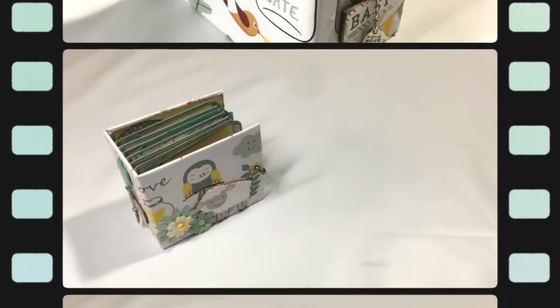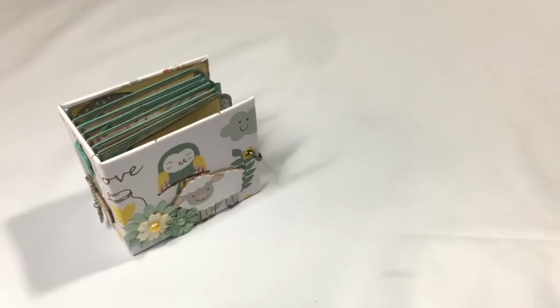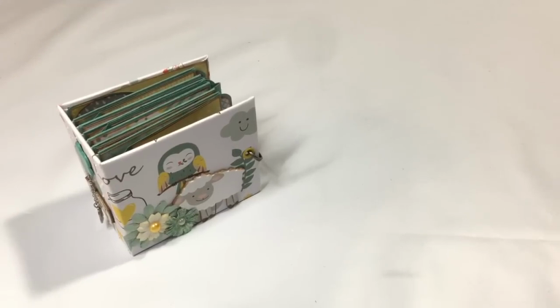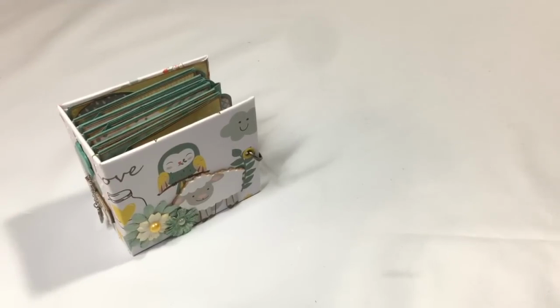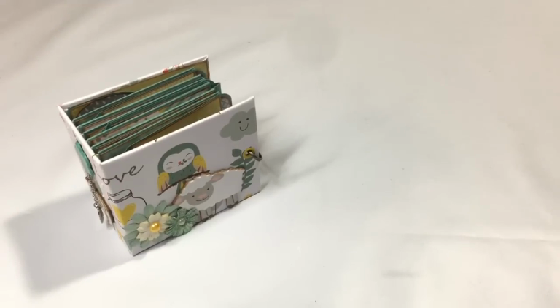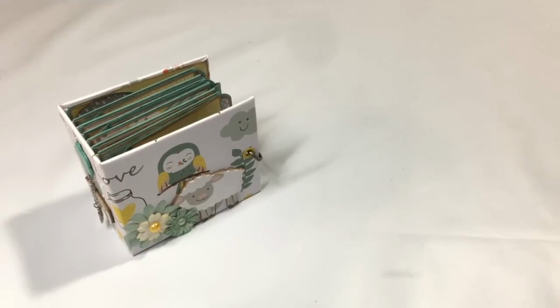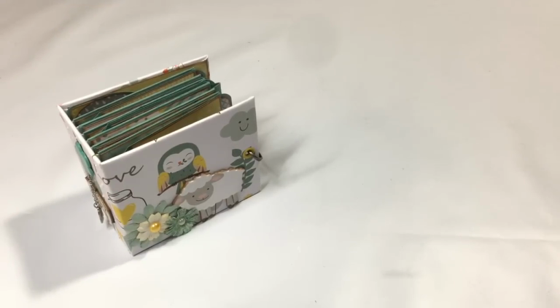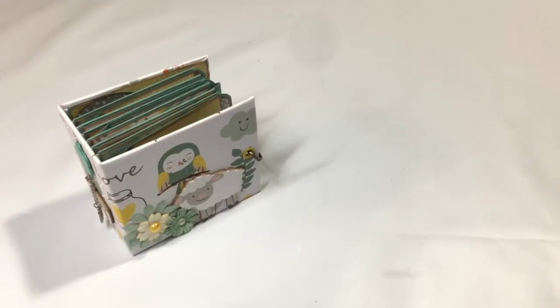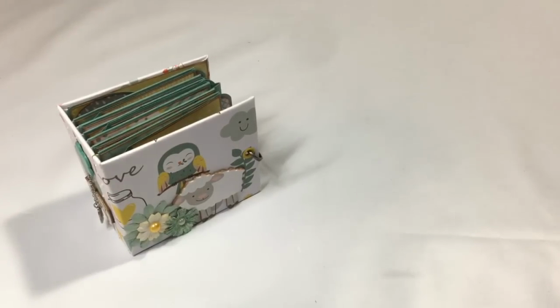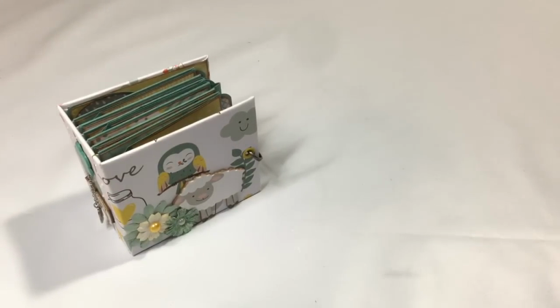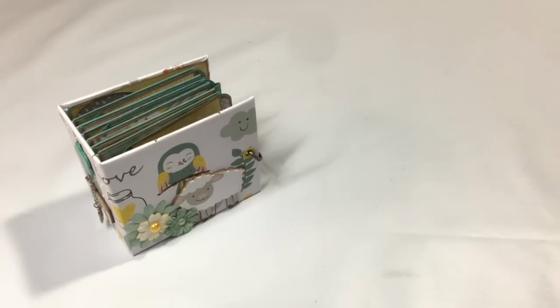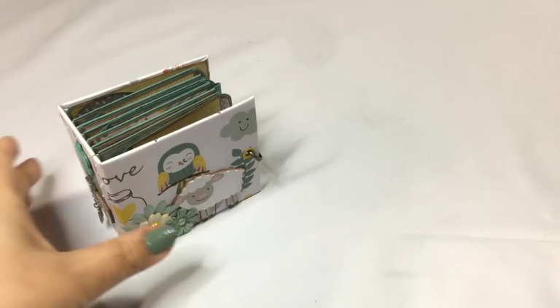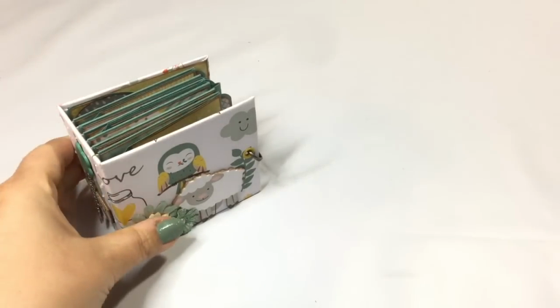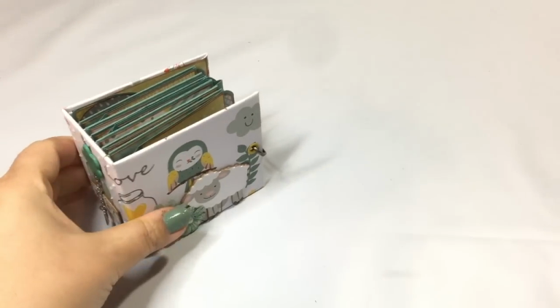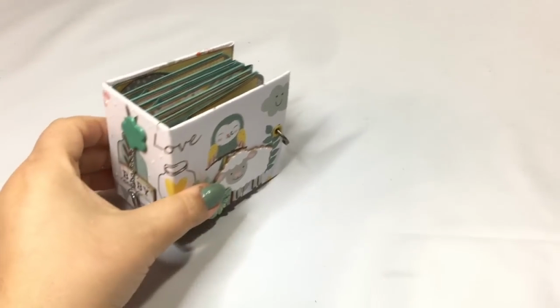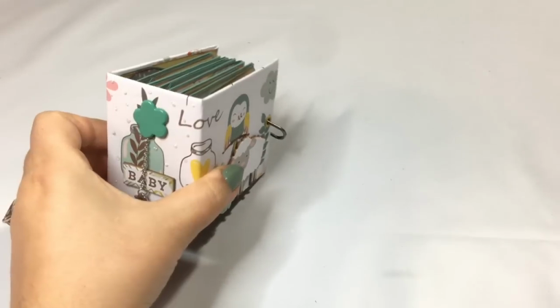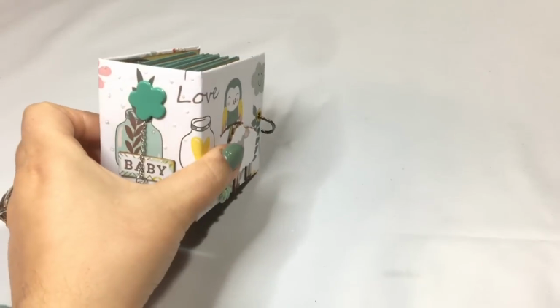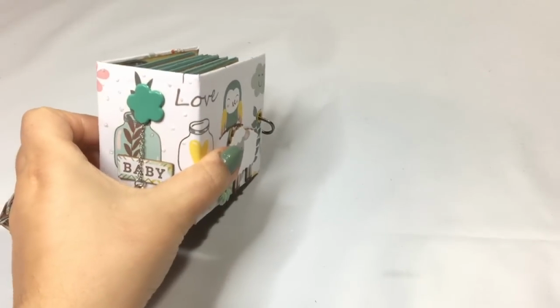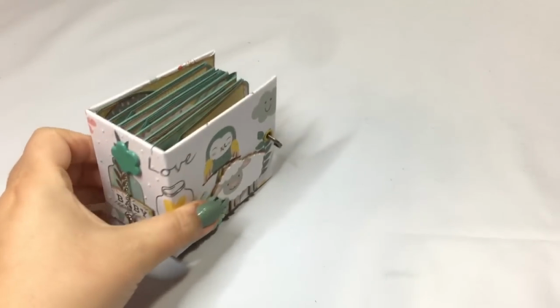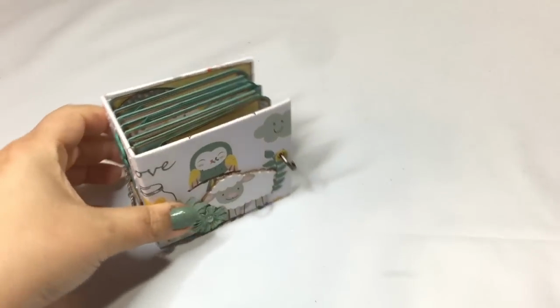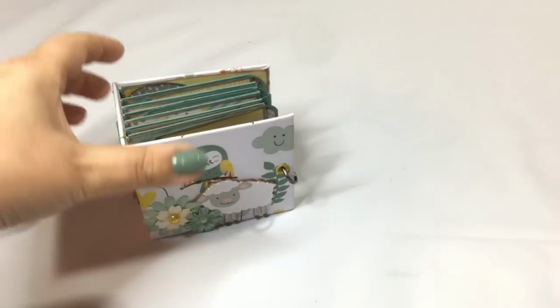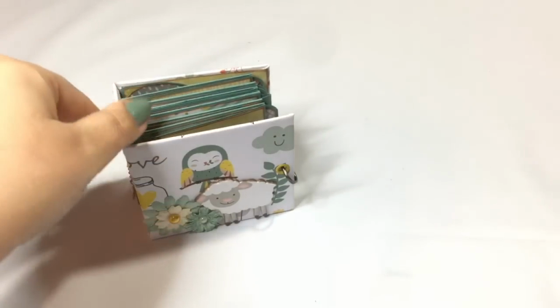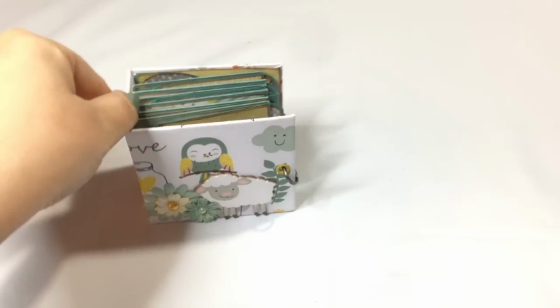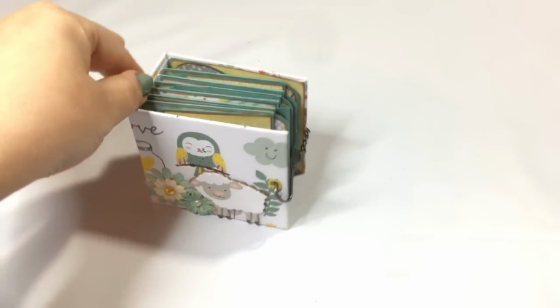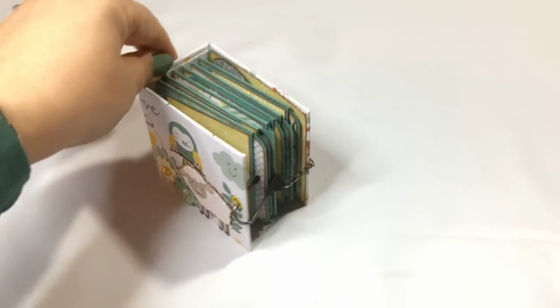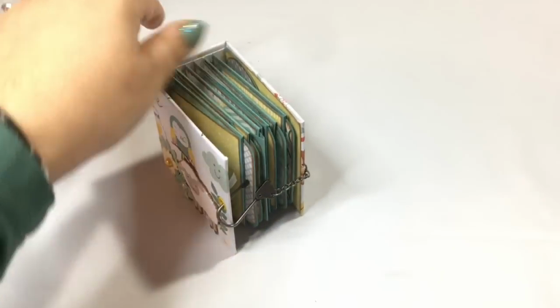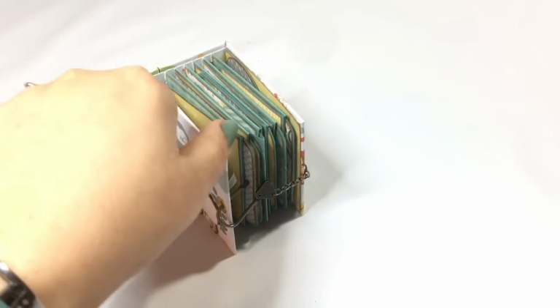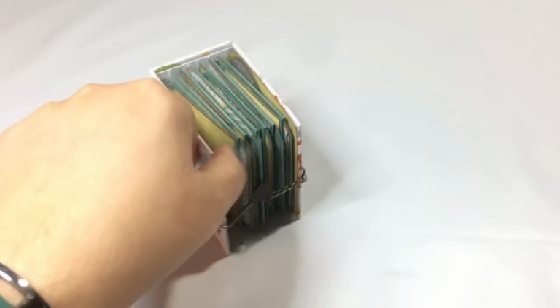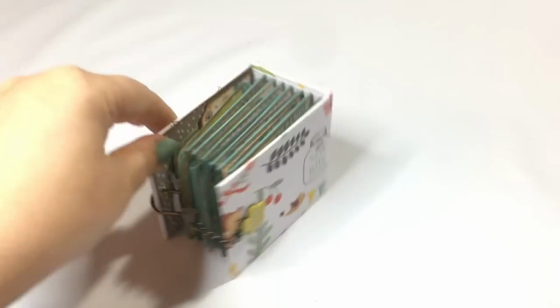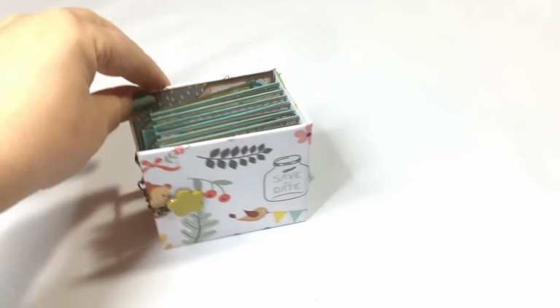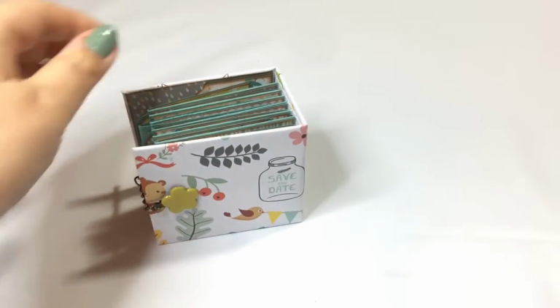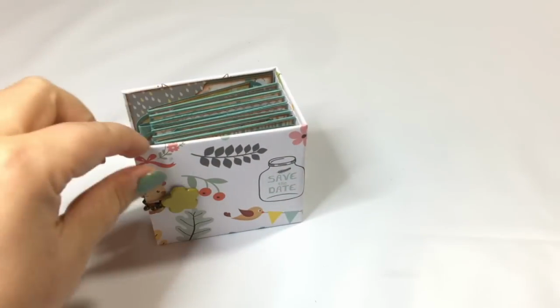Hi guys, this is Katja with Creators Image Studio. Today I'm sharing a cute little micro album, and this is a baby themed micro album.